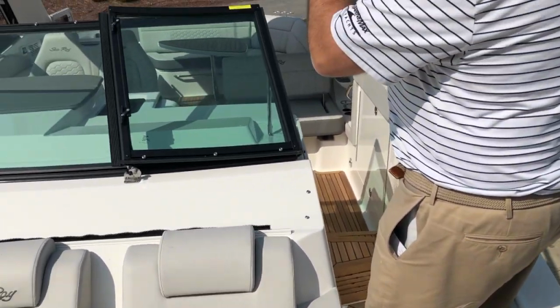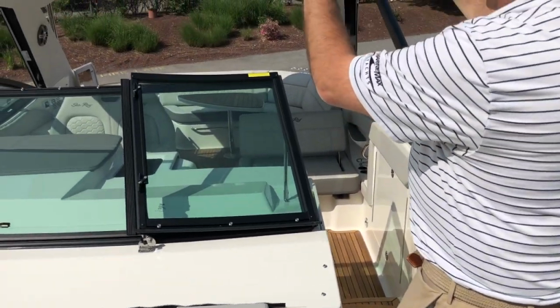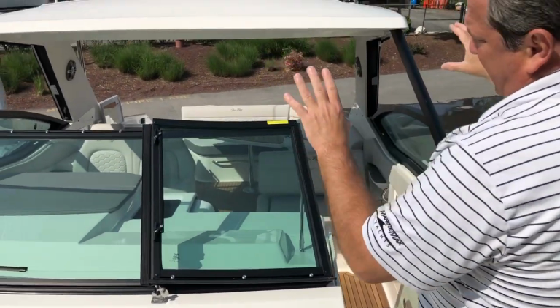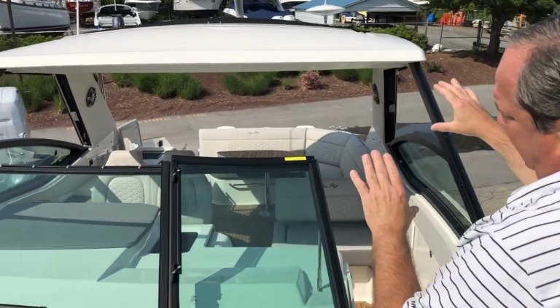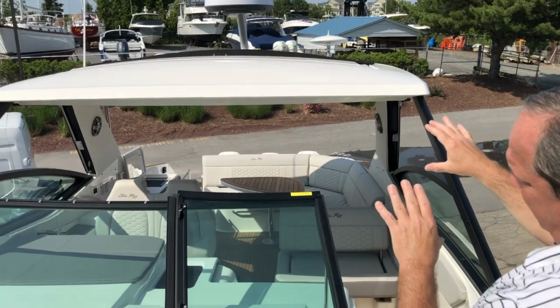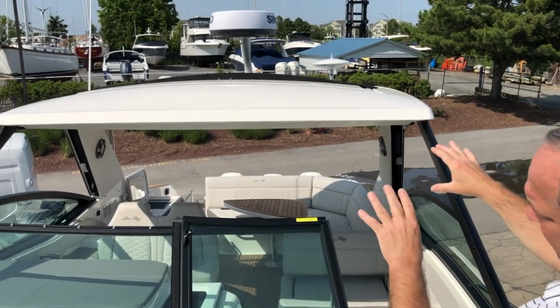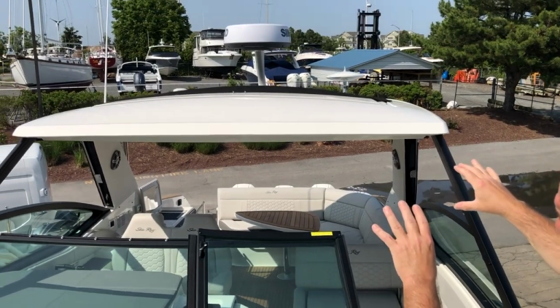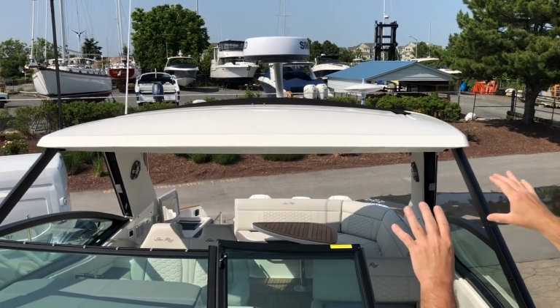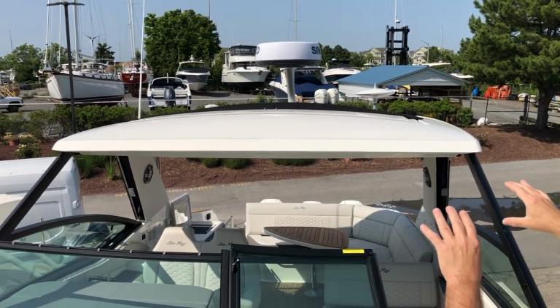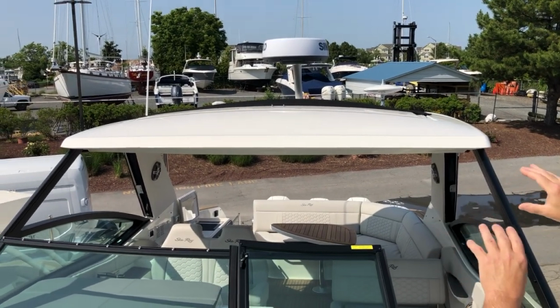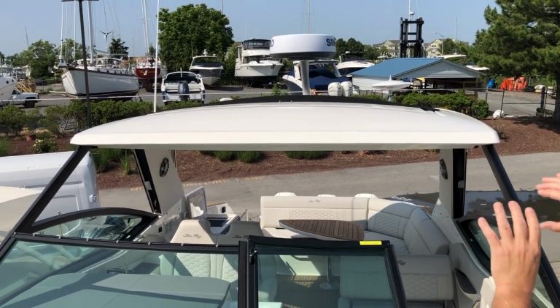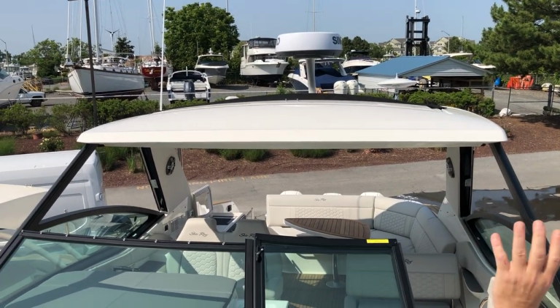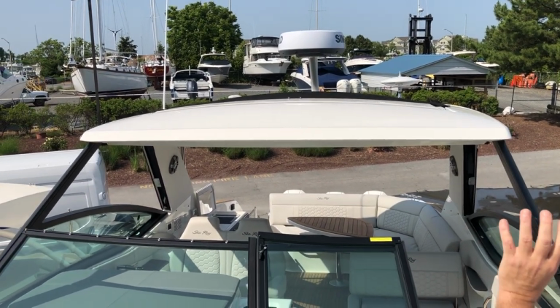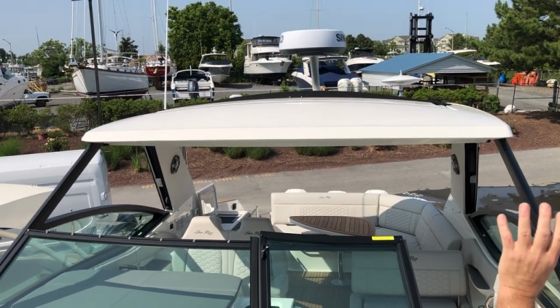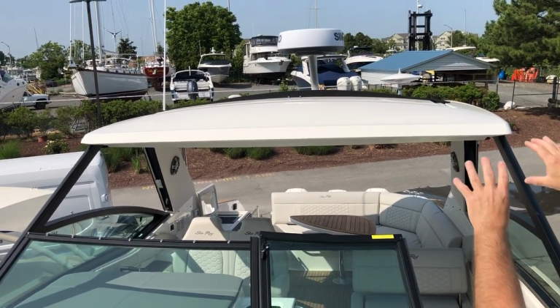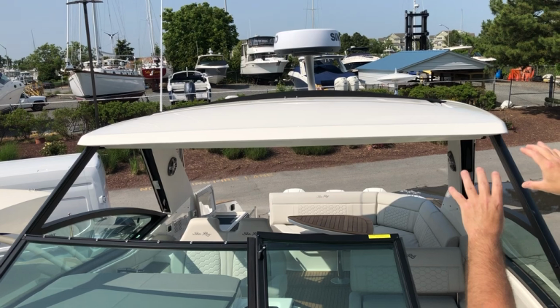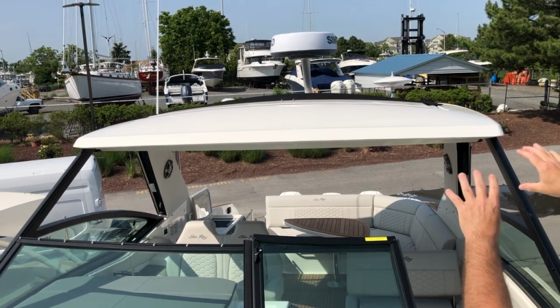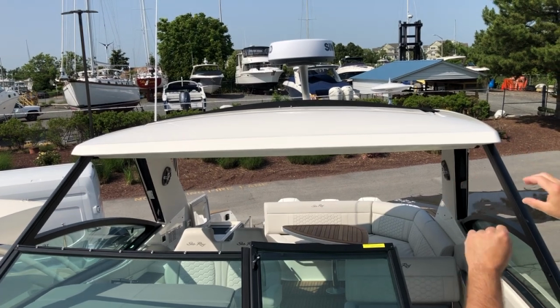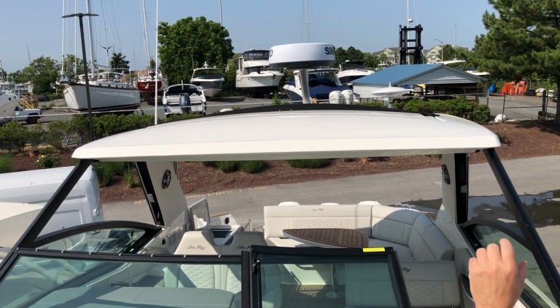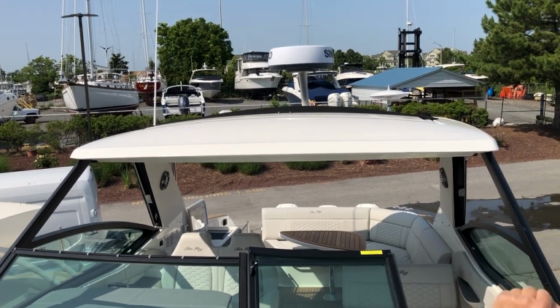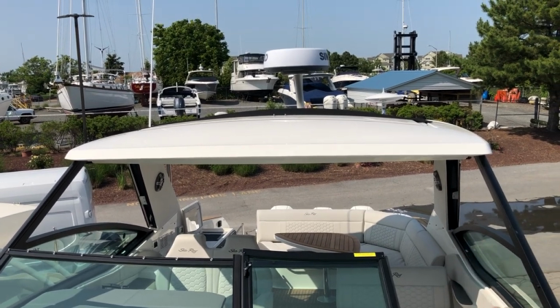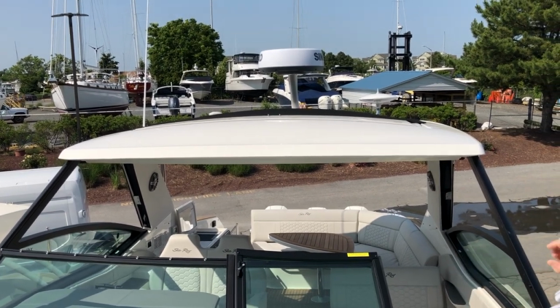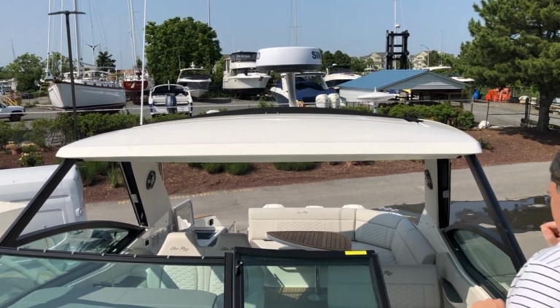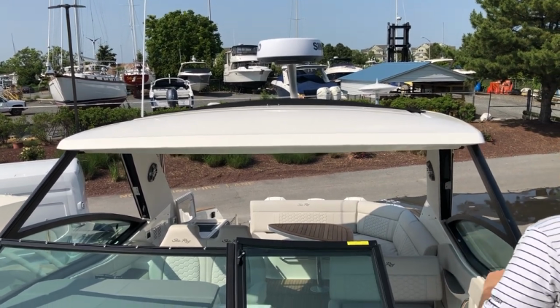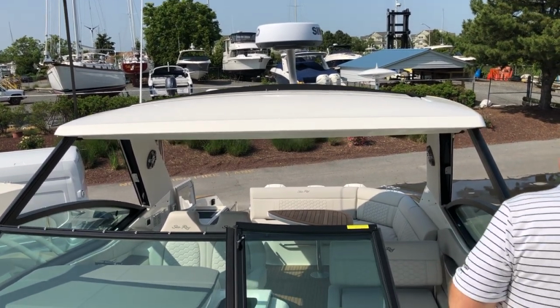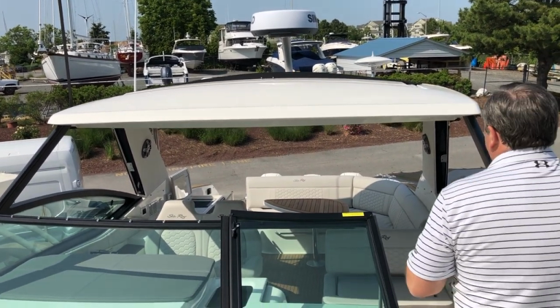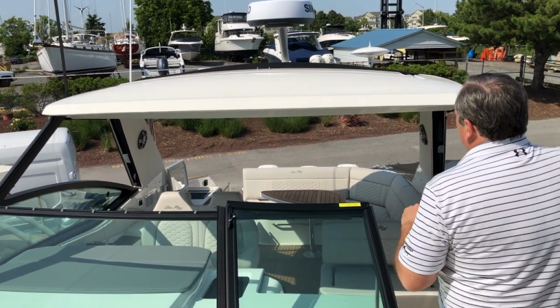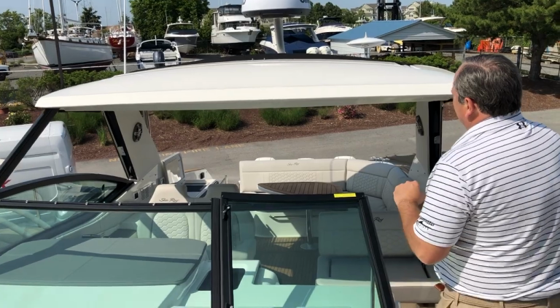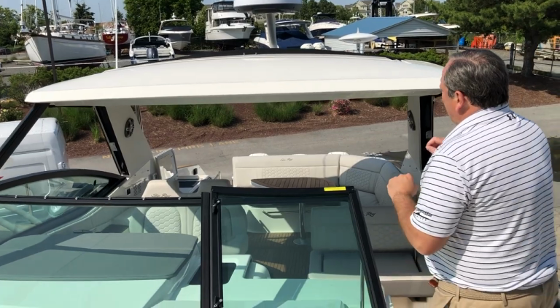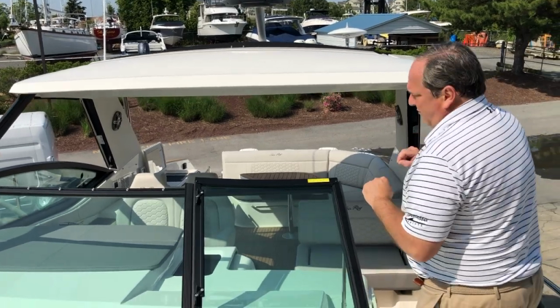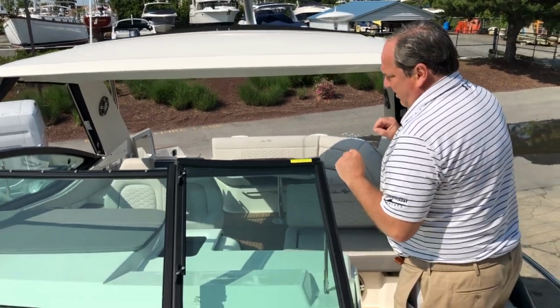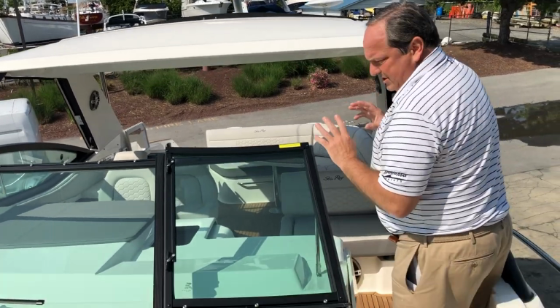Here's a good shot of the hard top, which has the optional opening canvas to let in the sun. You also have a Simrad radar system.